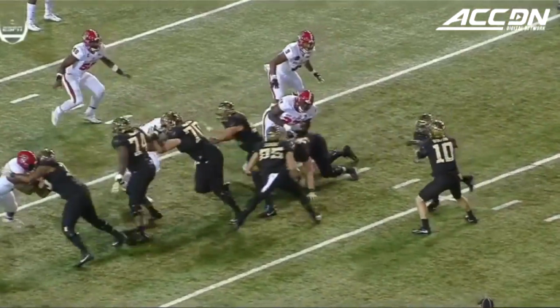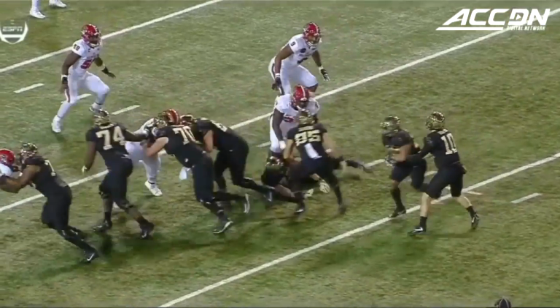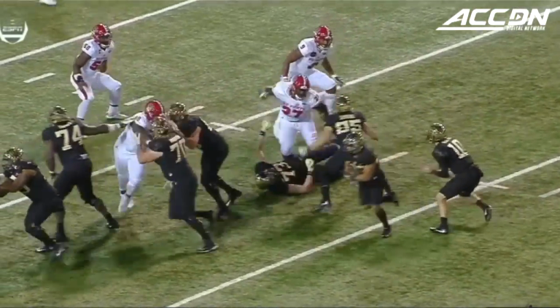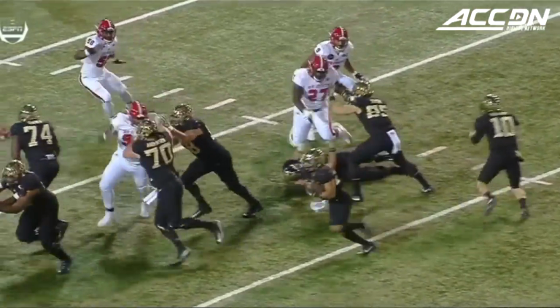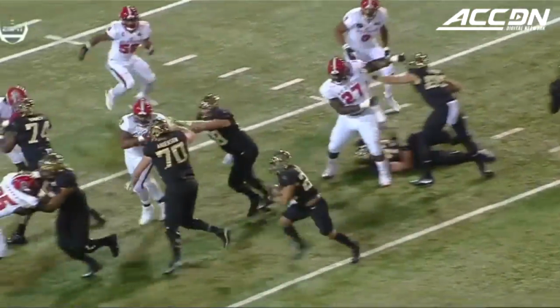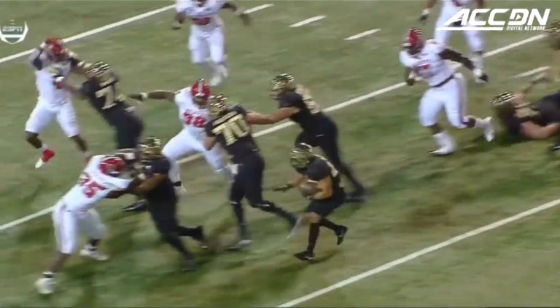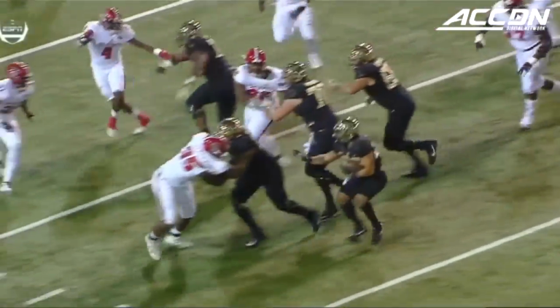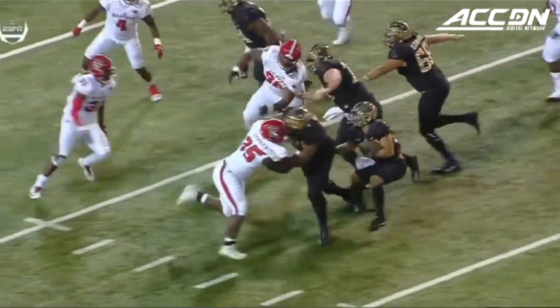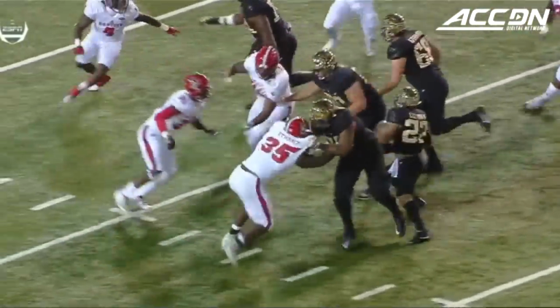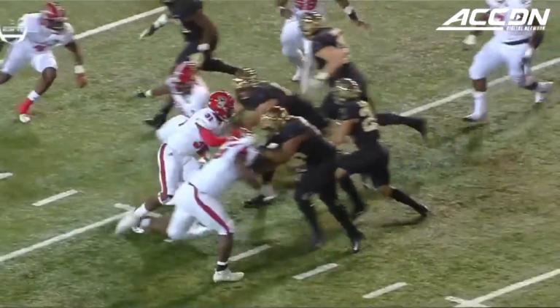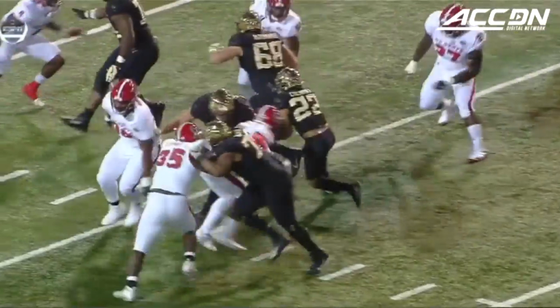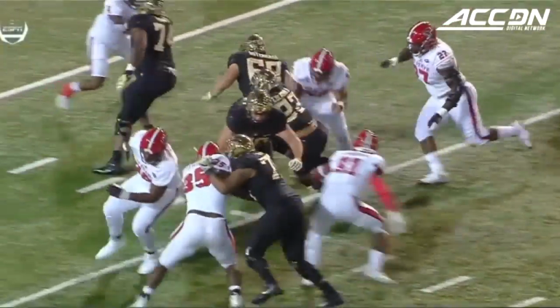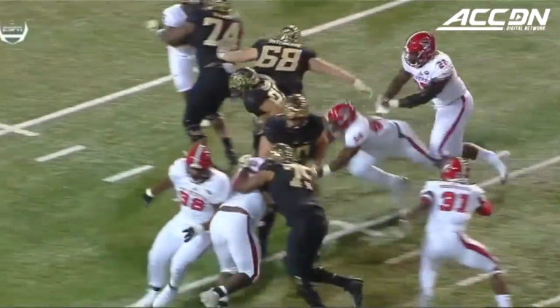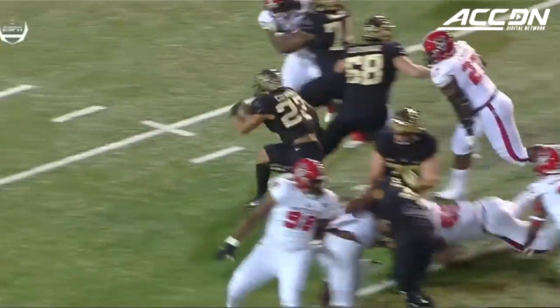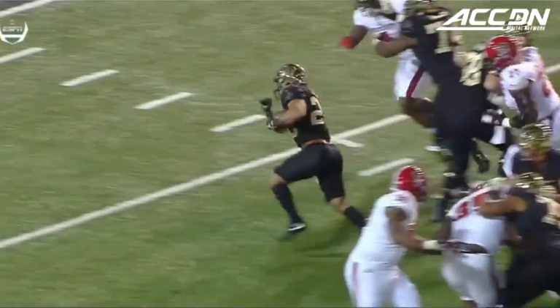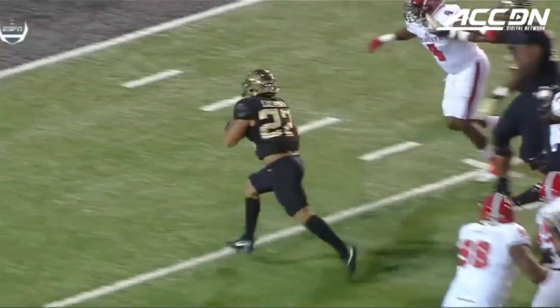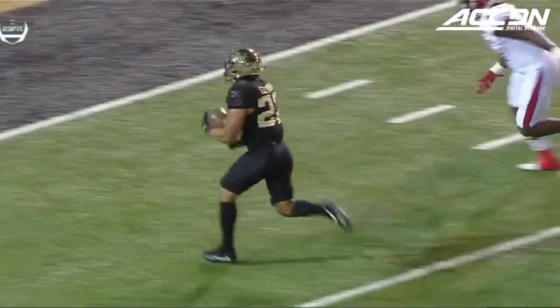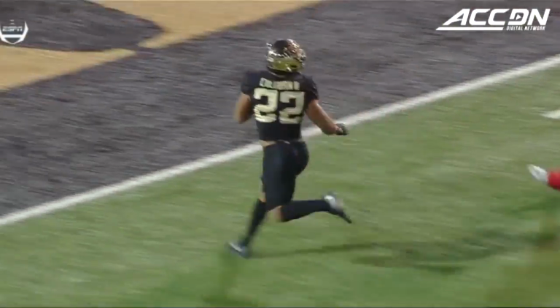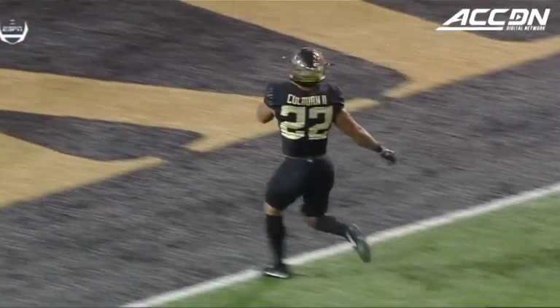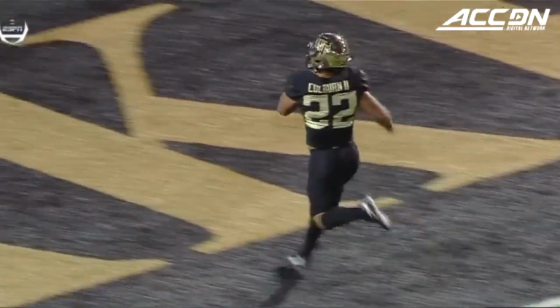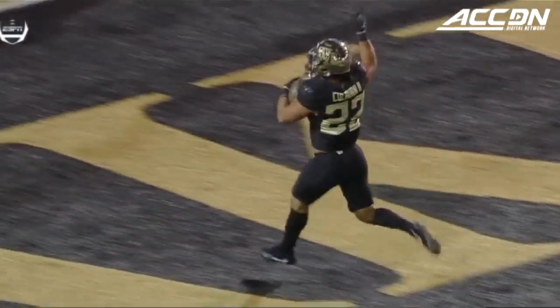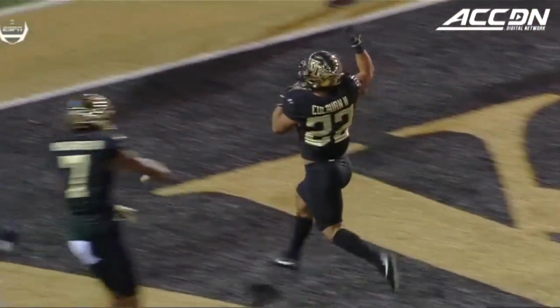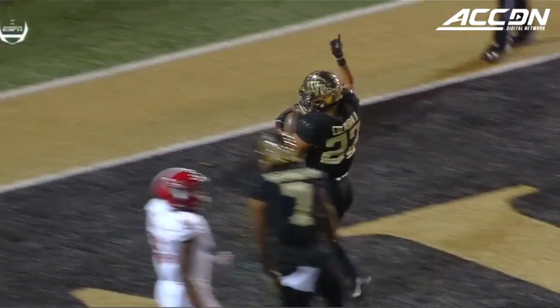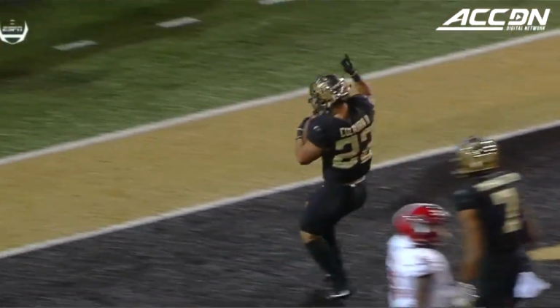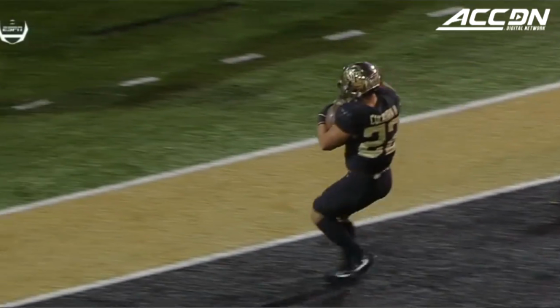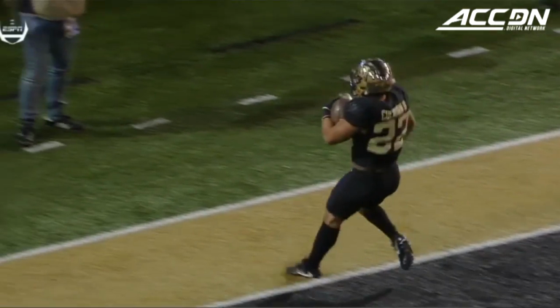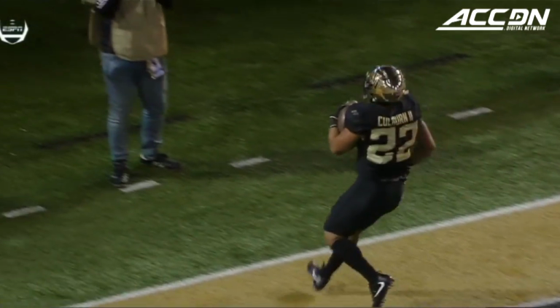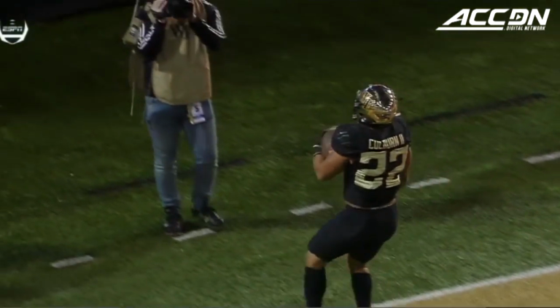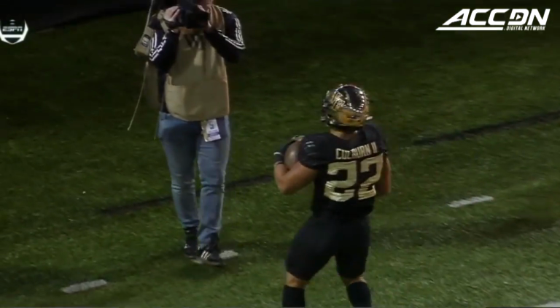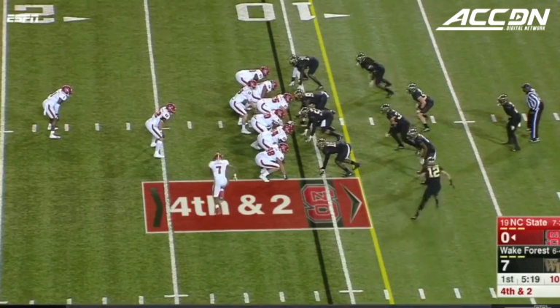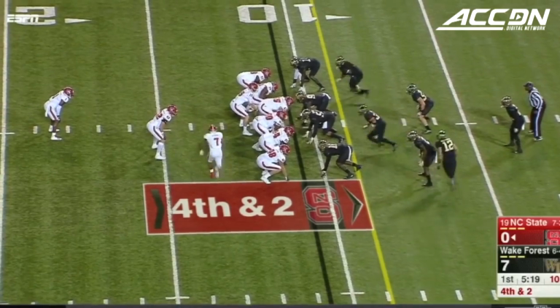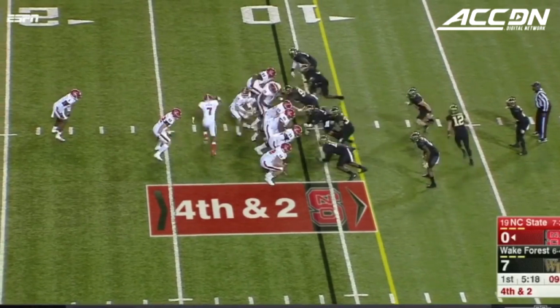That's an impressive opening drive, but who'd they go away from? They went away from Bradley Chubb, the defensive end. They went to the left and just blocked man-on-man on their first series.